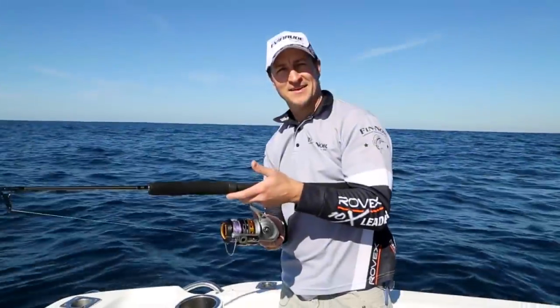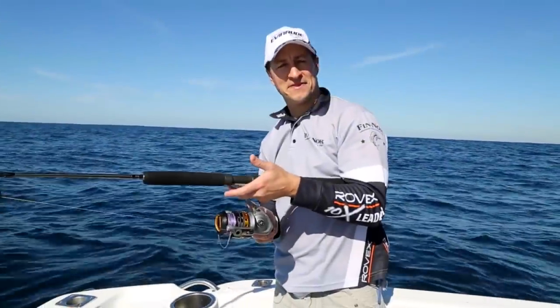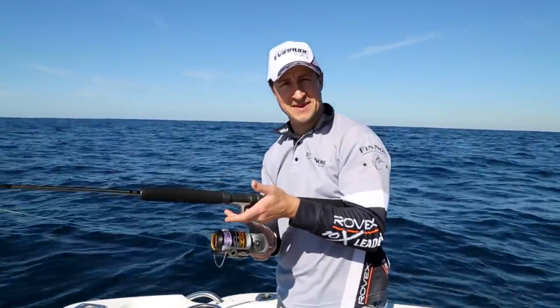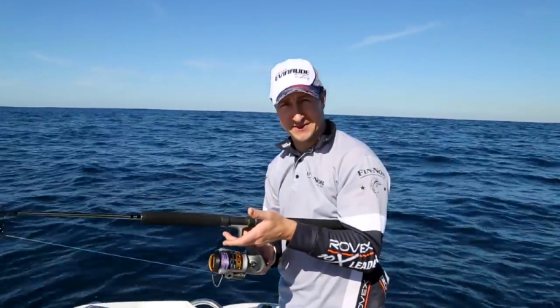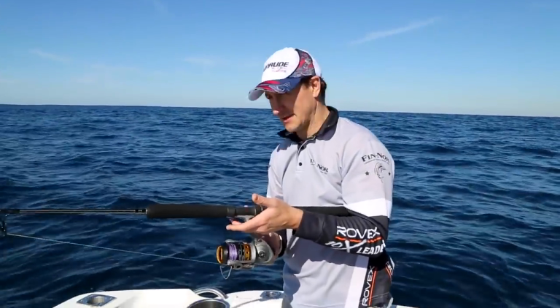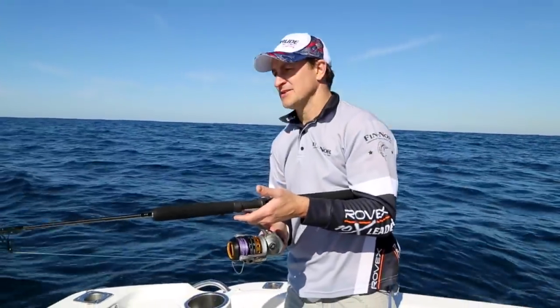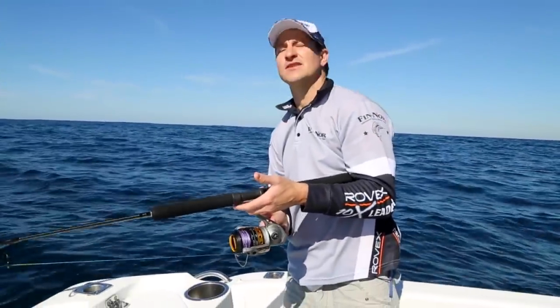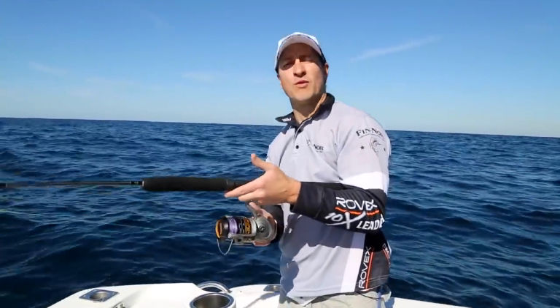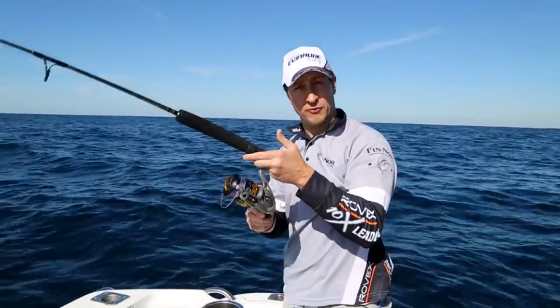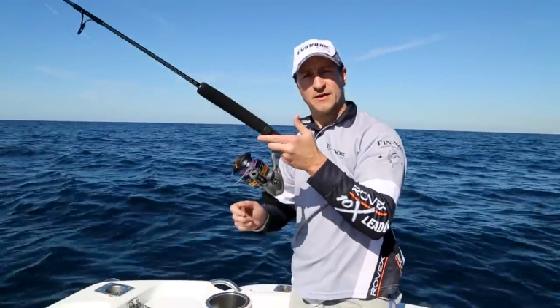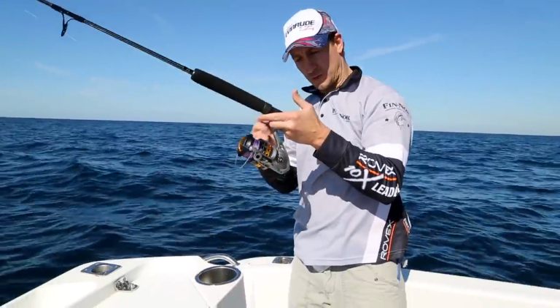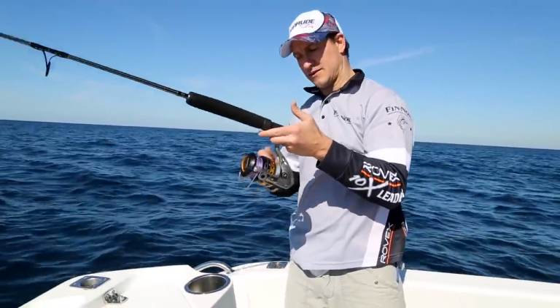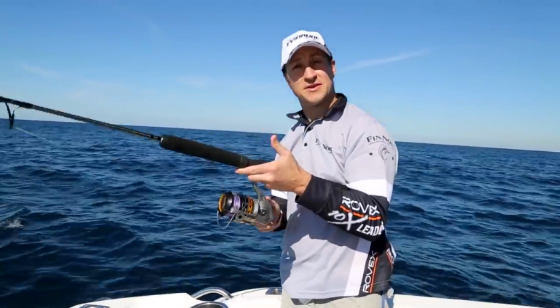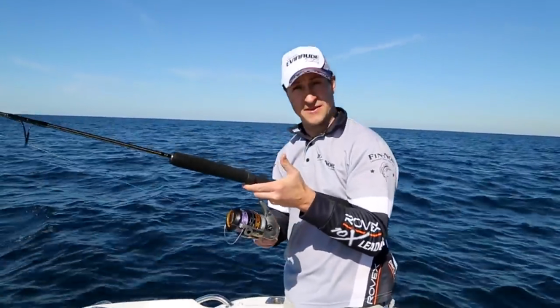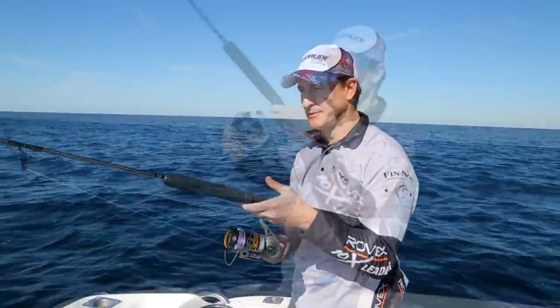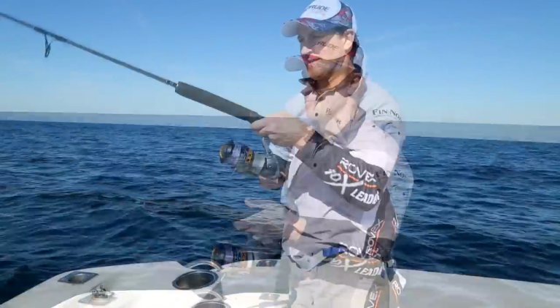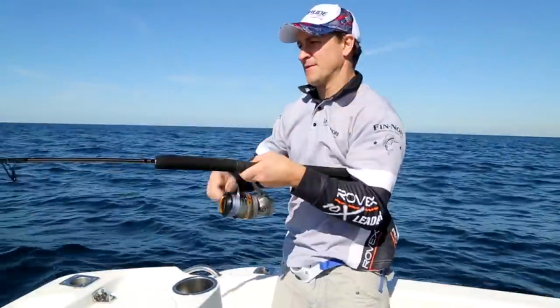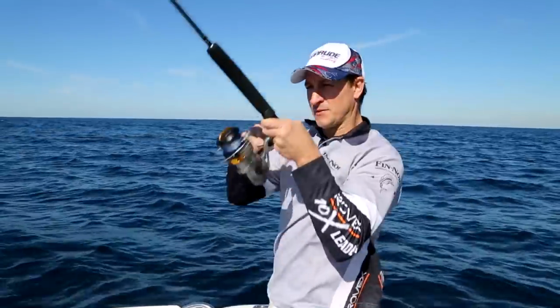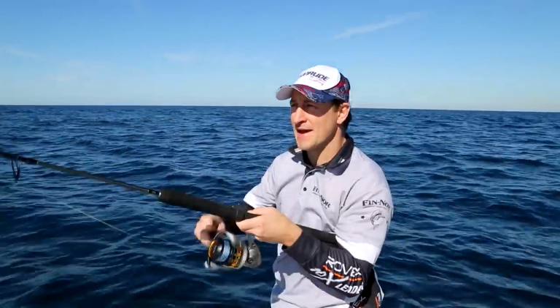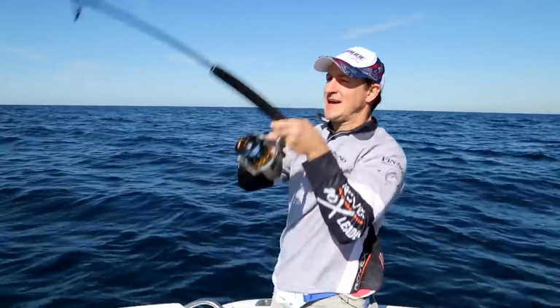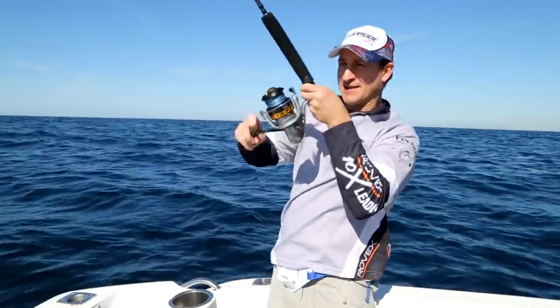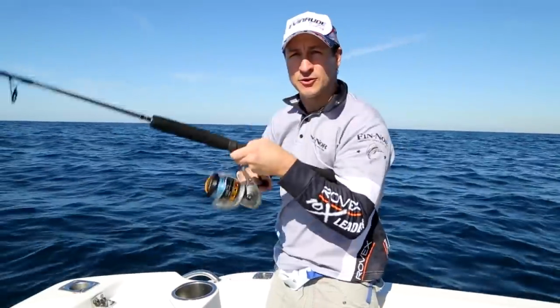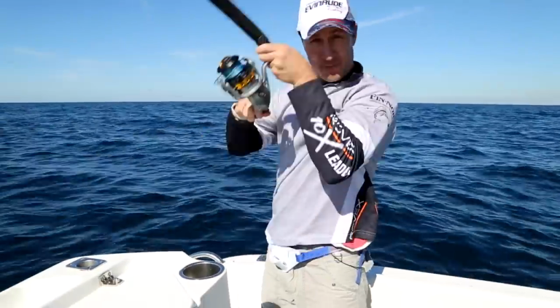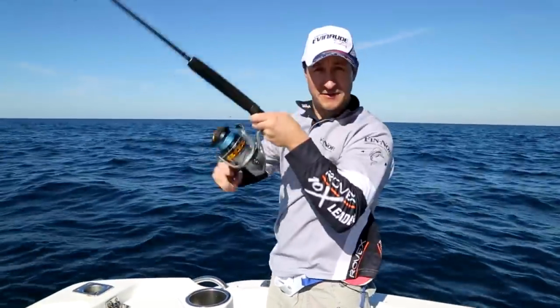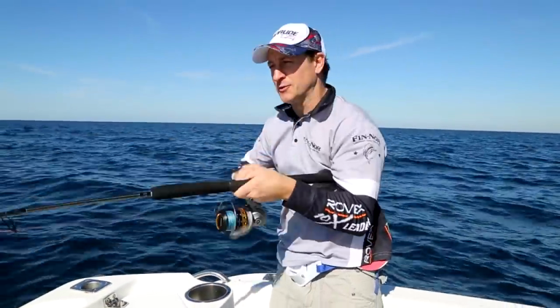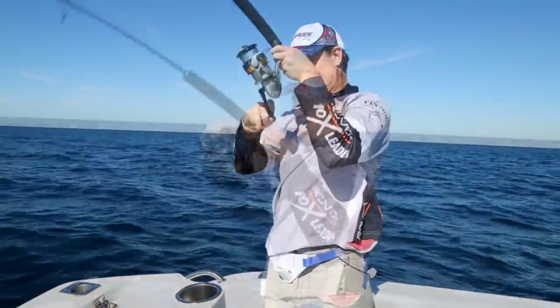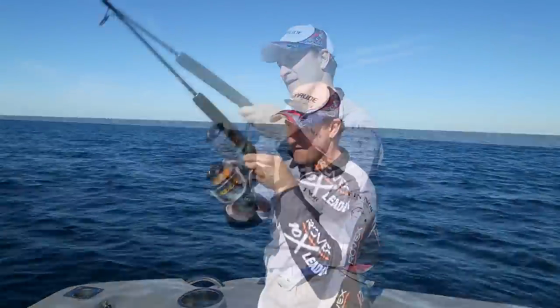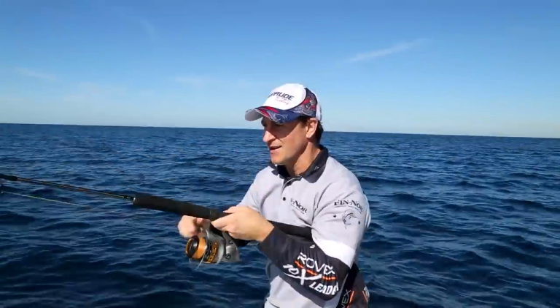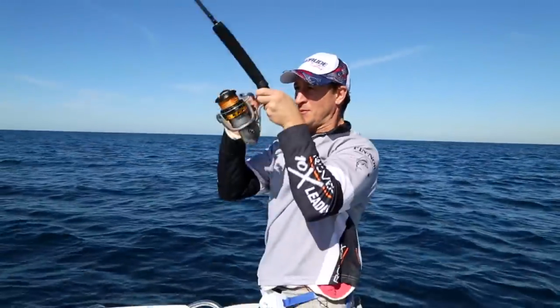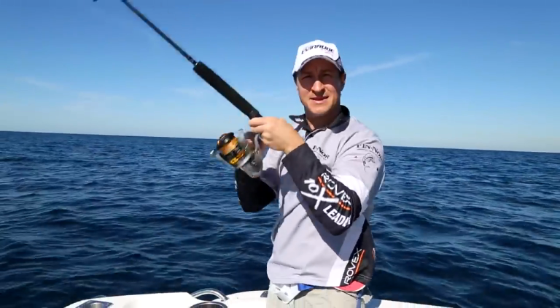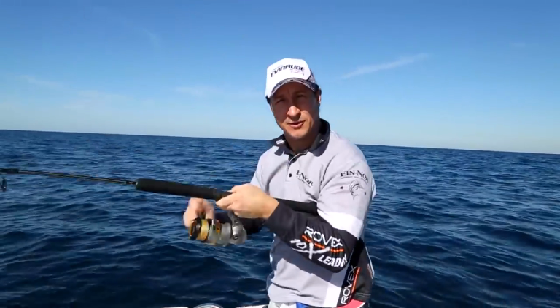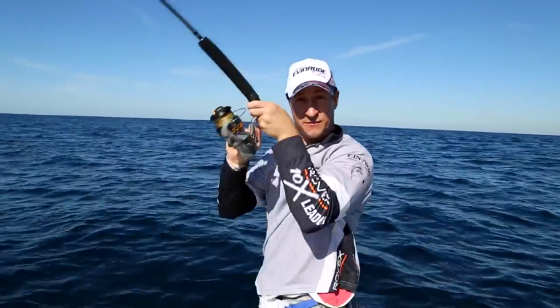Another method that some anglers like is a nice high whip of the rod with a quick couple of turns of the handle. You really want to bounce that lure up through the school. Remember, always keep that lure moving.